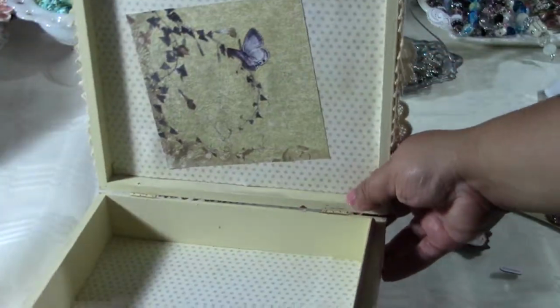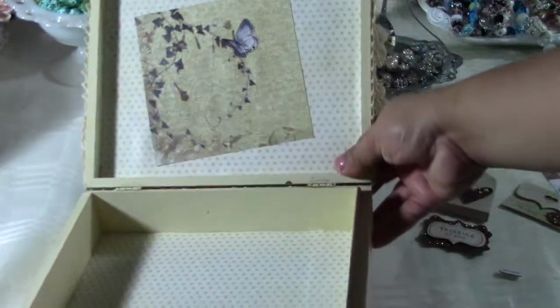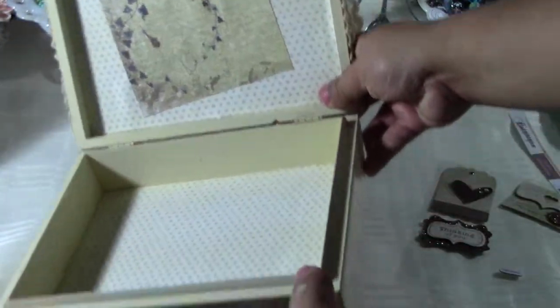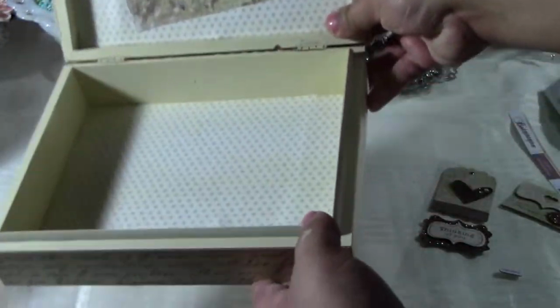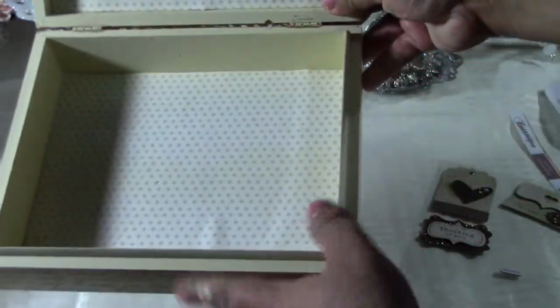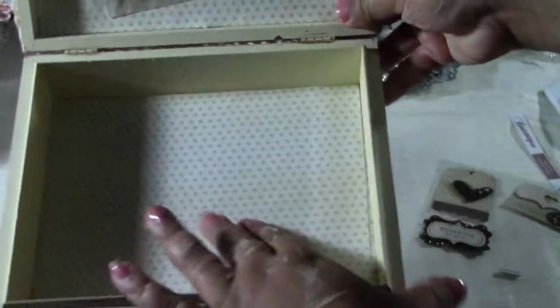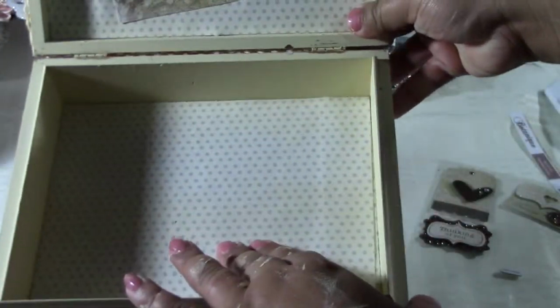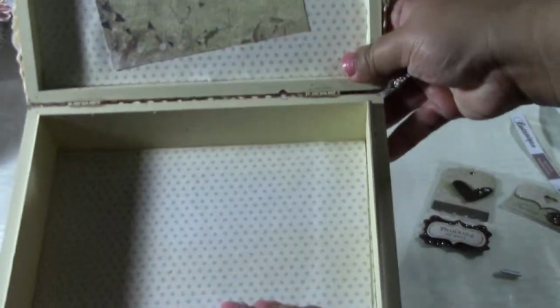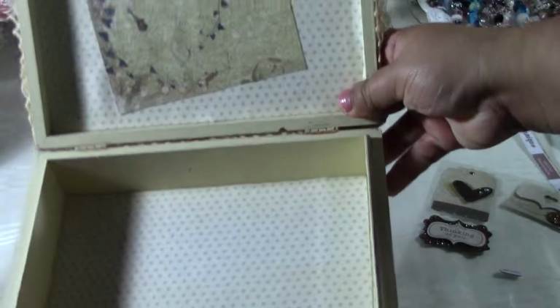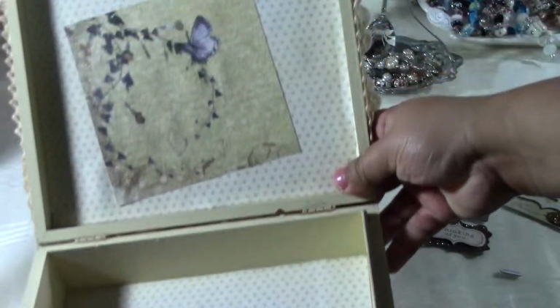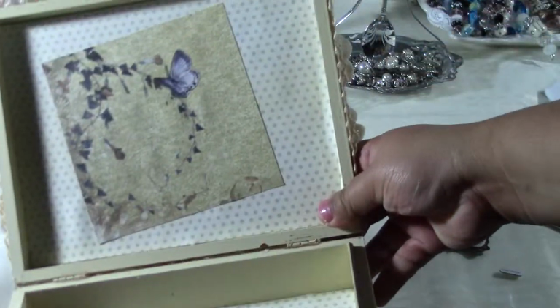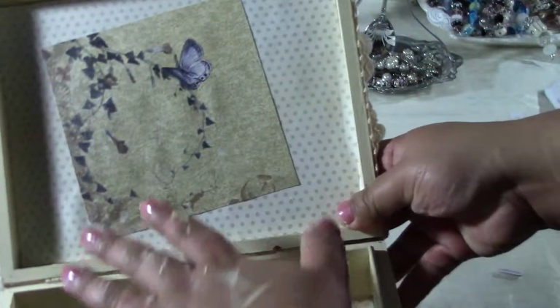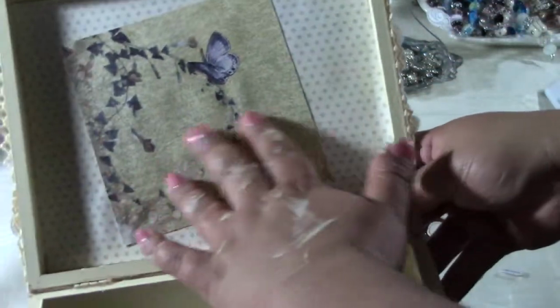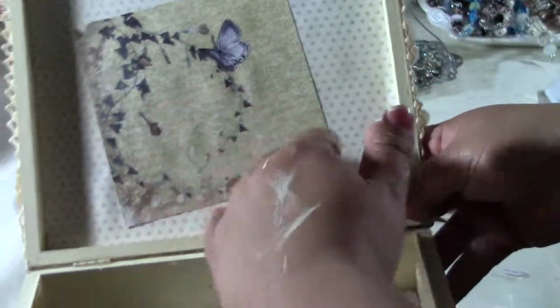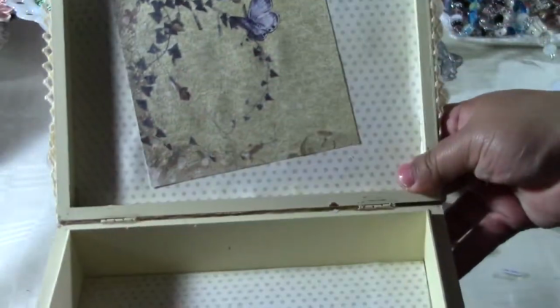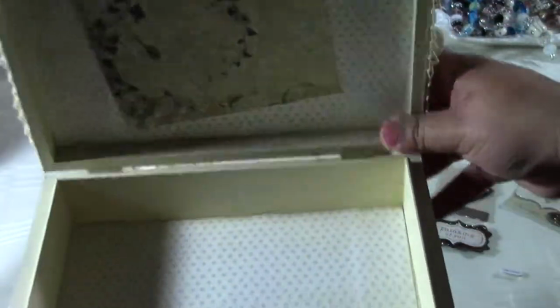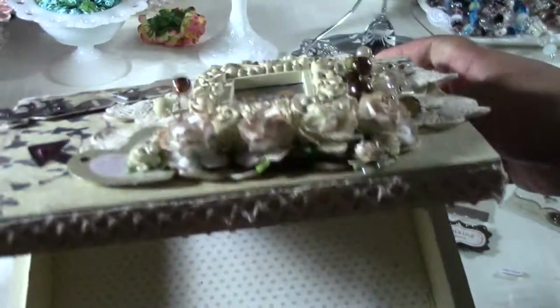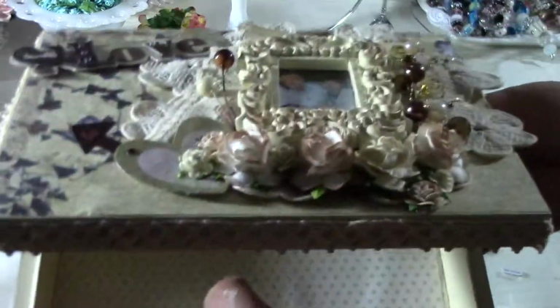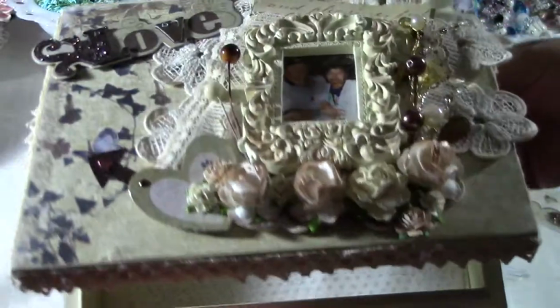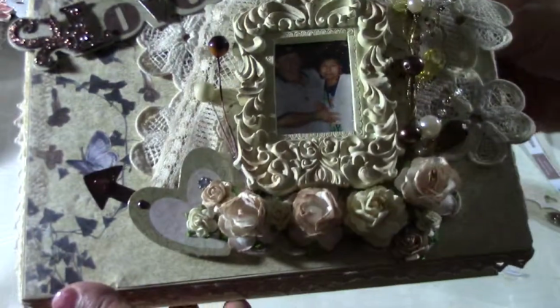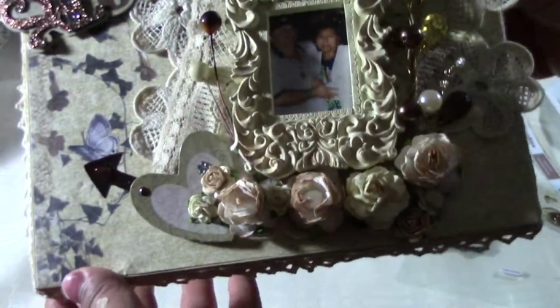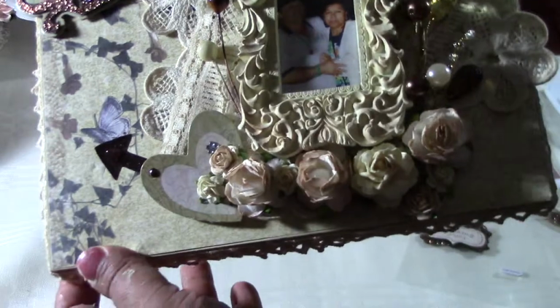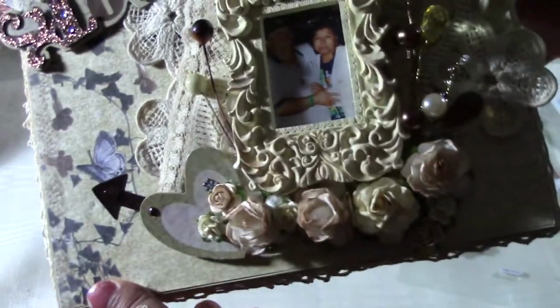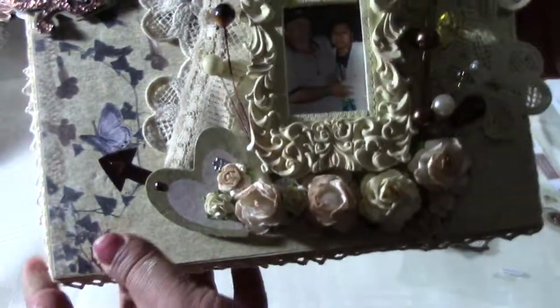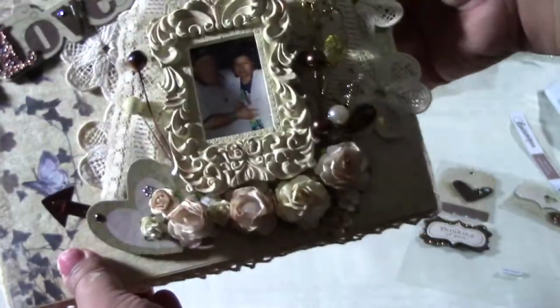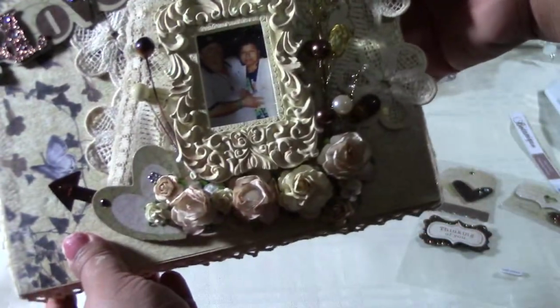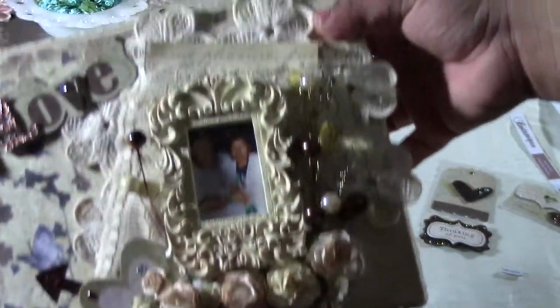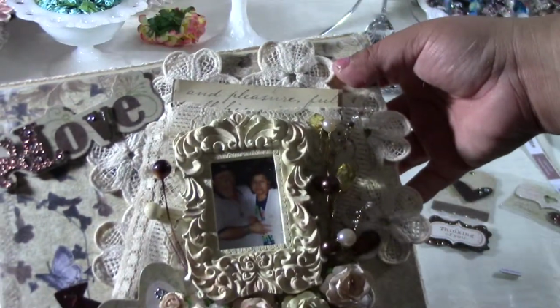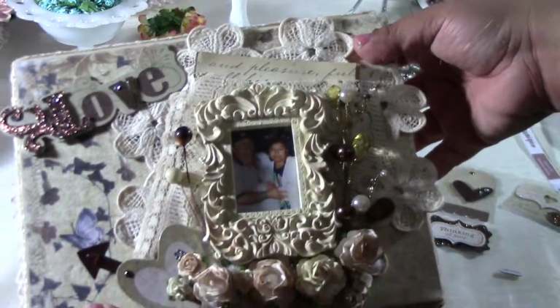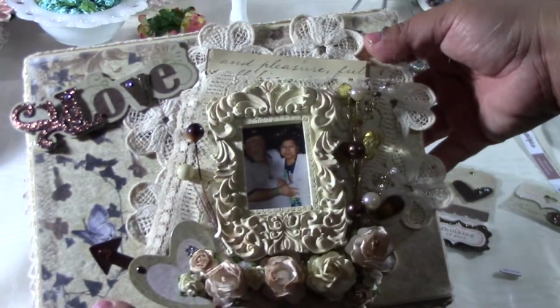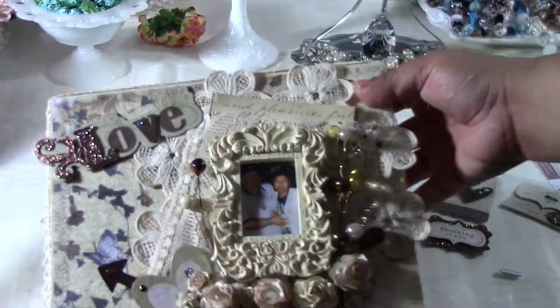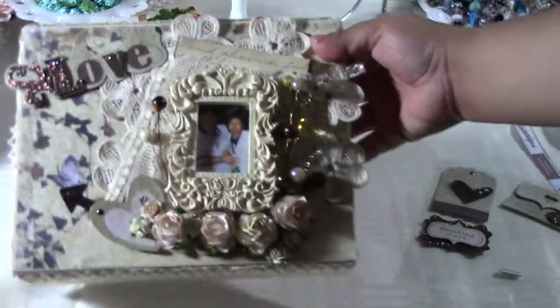The inside is still kind of plain — I'm not sure exactly what I'm going to put in there yet, maybe another picture or something. This was my weekend project. Thanks for watching!